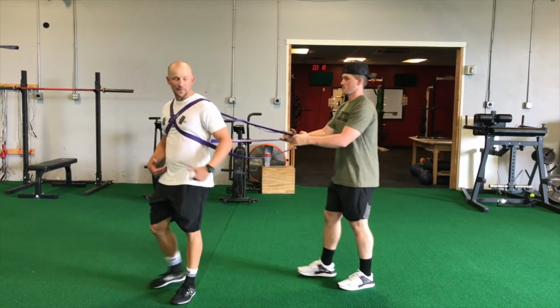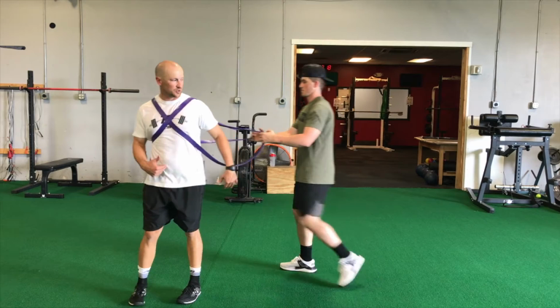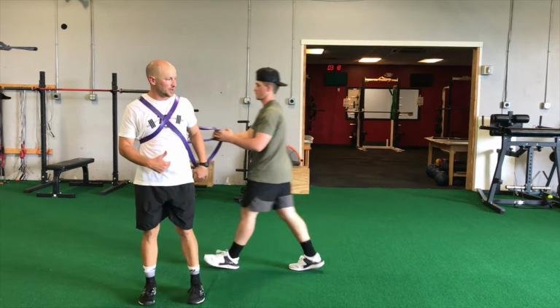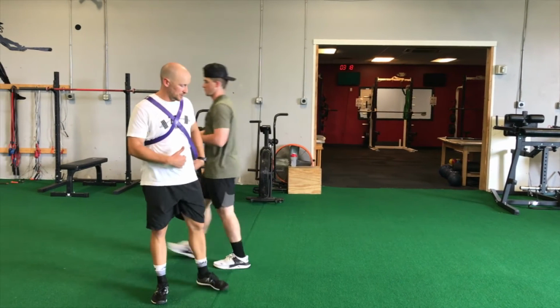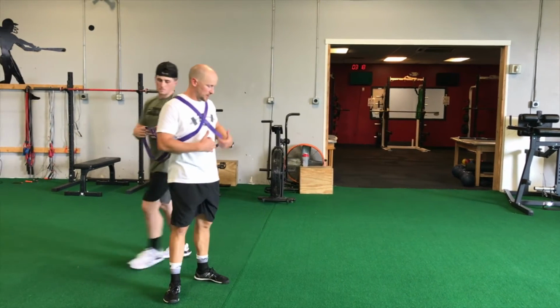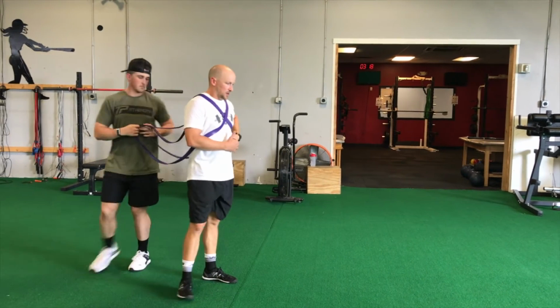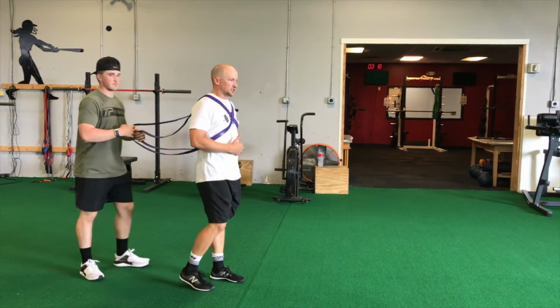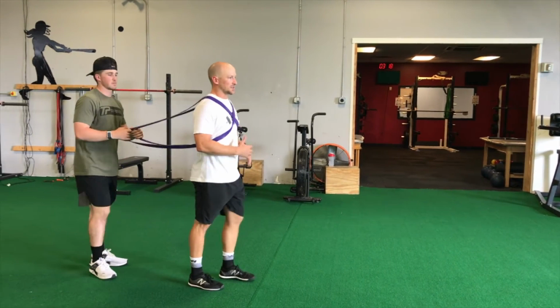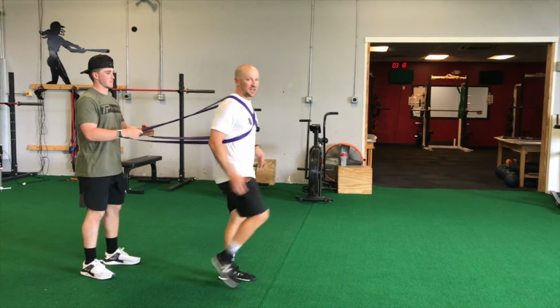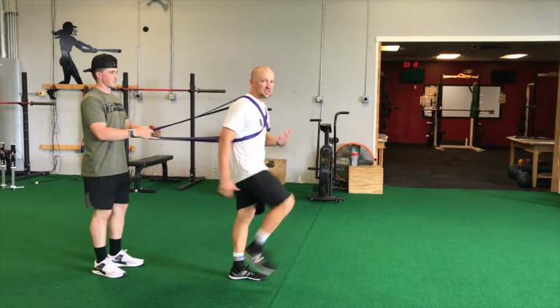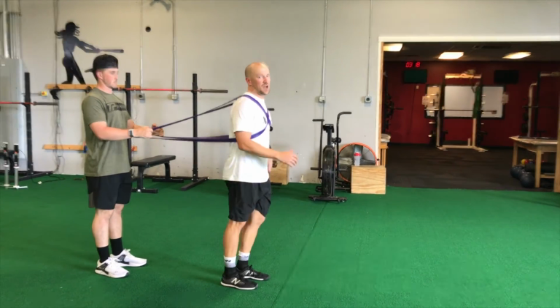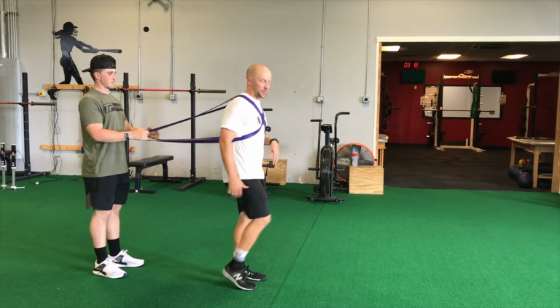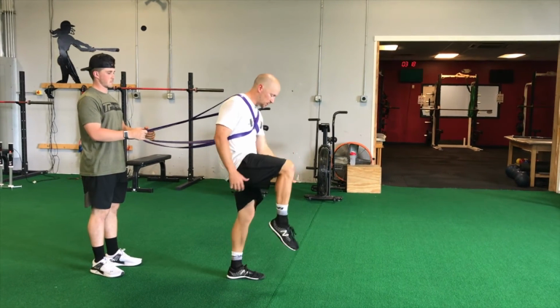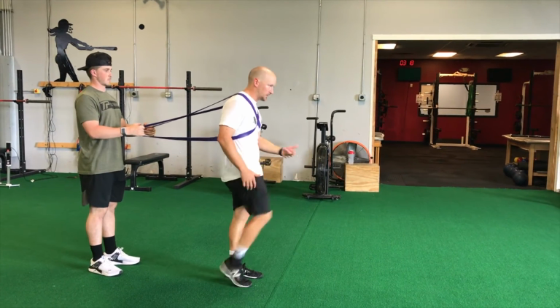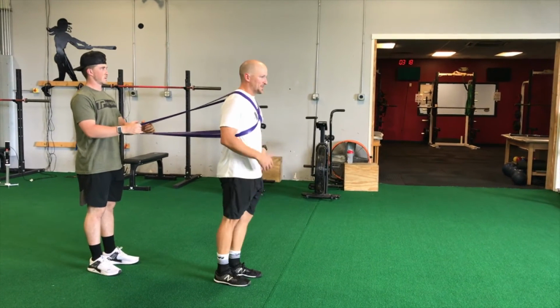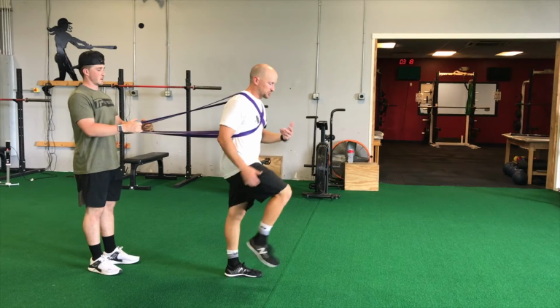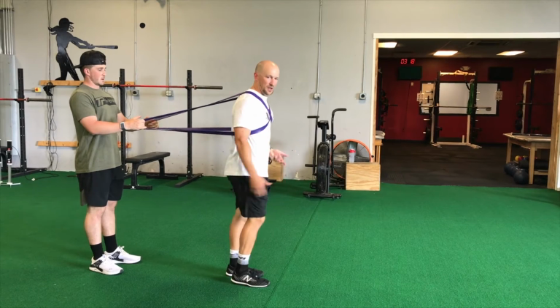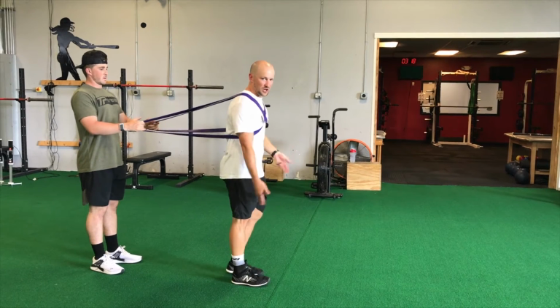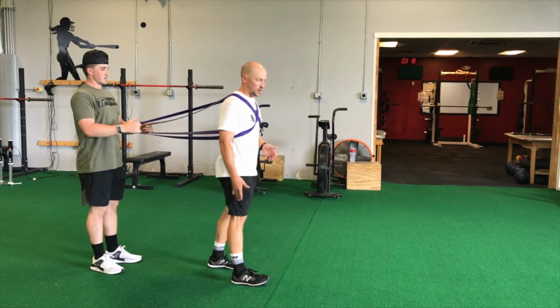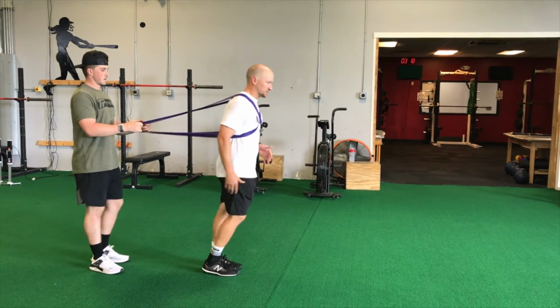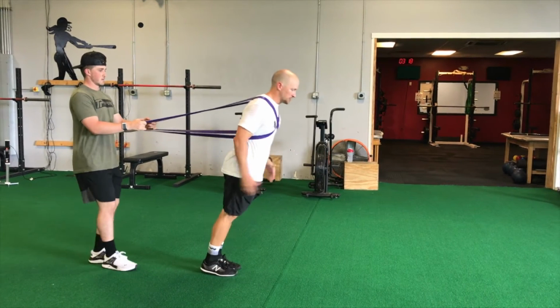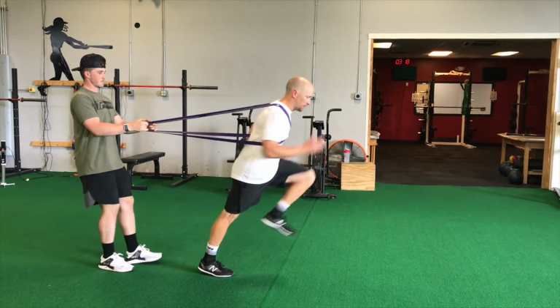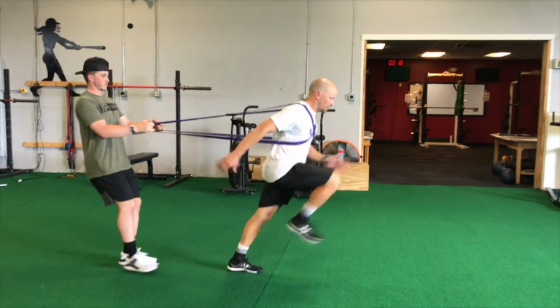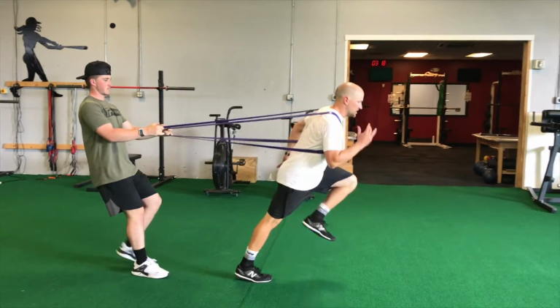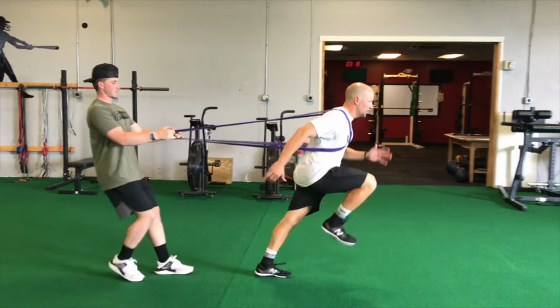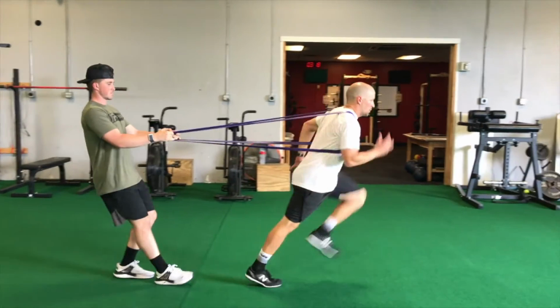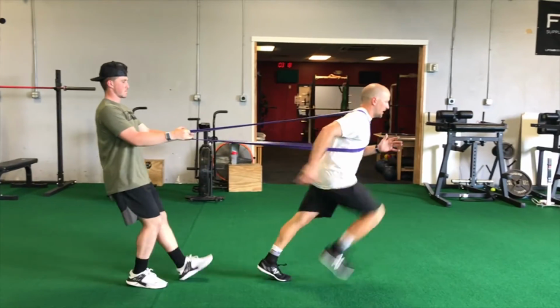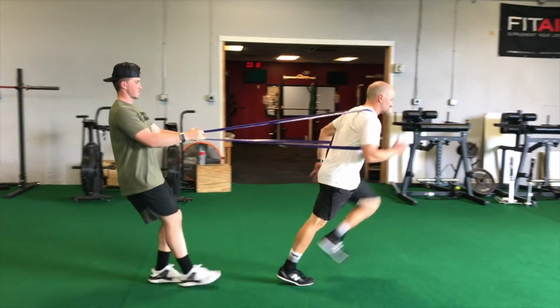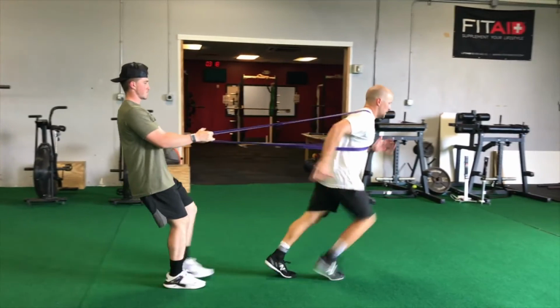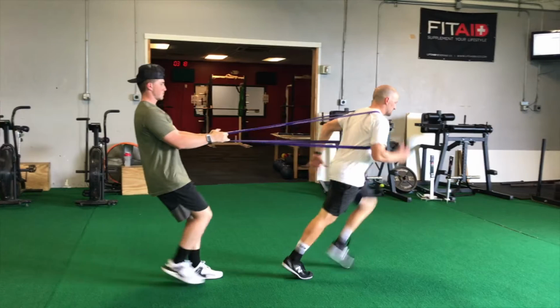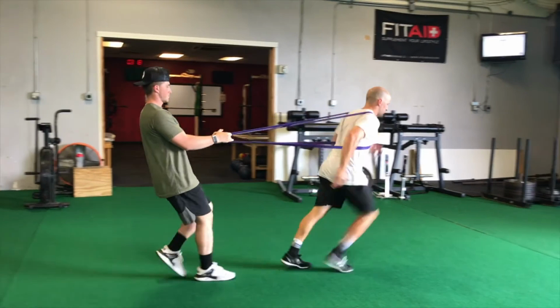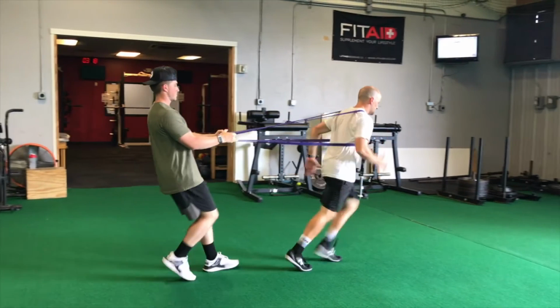Let's turn around and go the opposite direction. It's not a lazy drive up — toe down and then just touching the ground. It's a punch up, punch down. We have our A-marches with the resistance behind us.